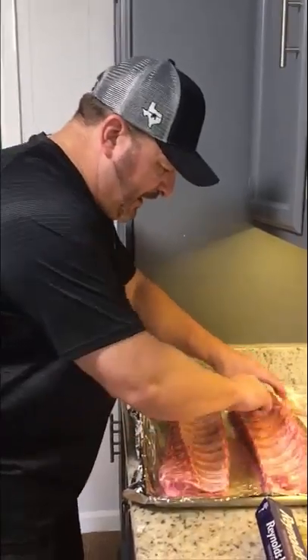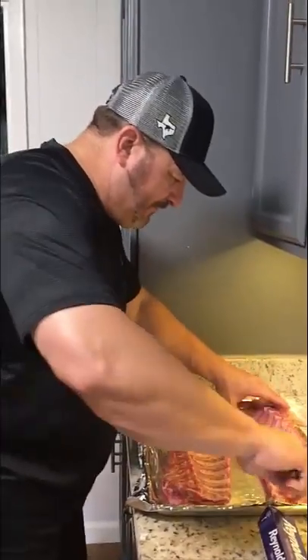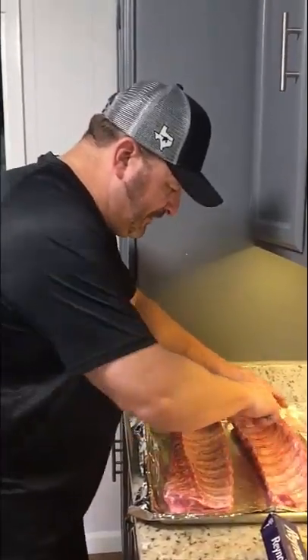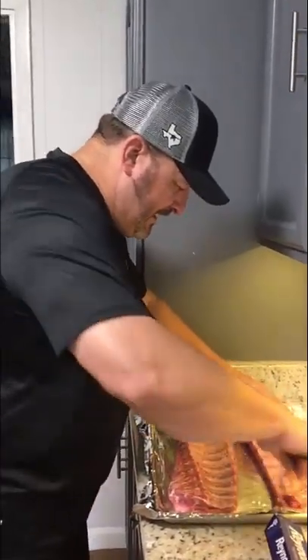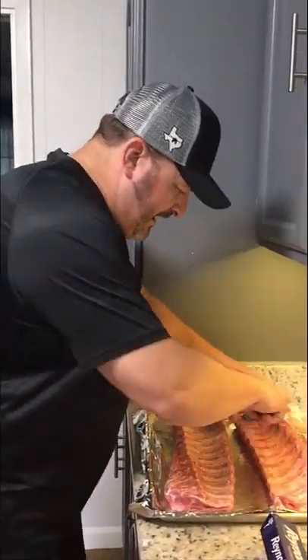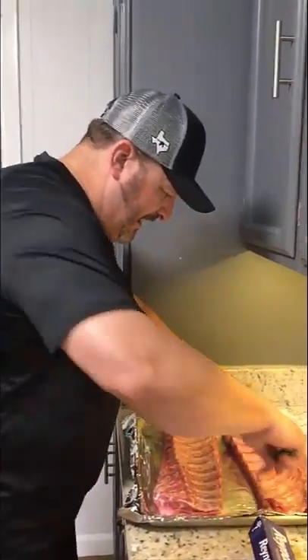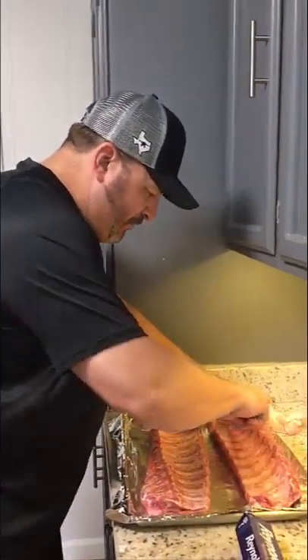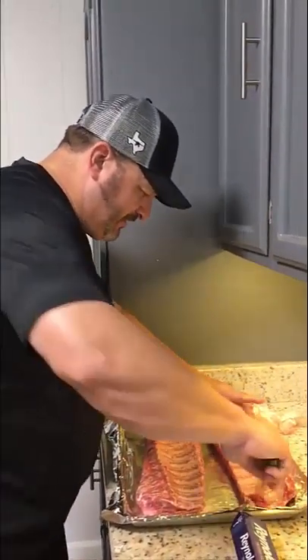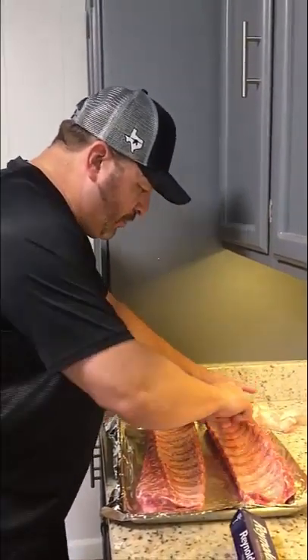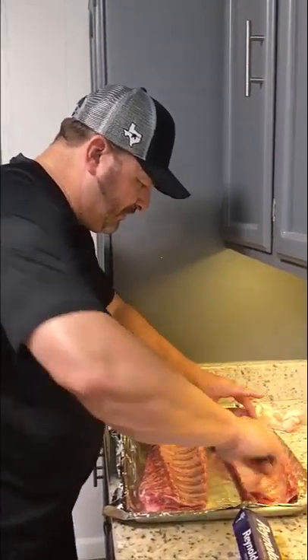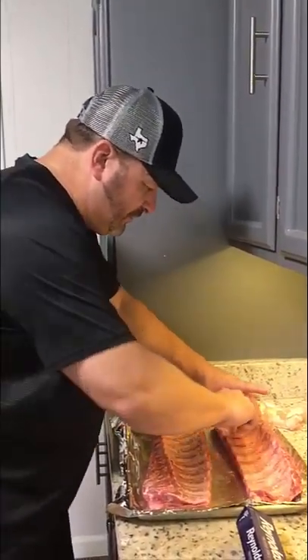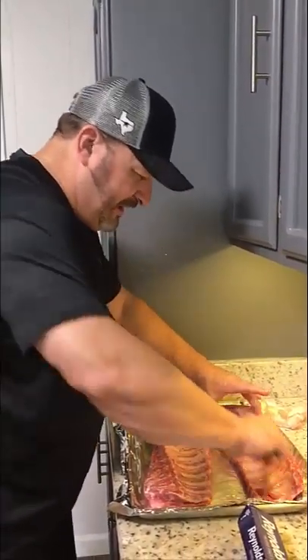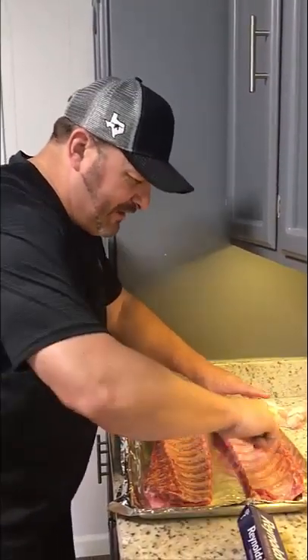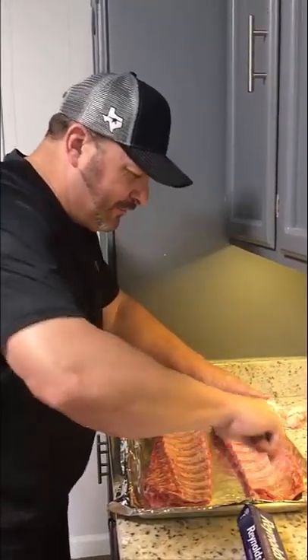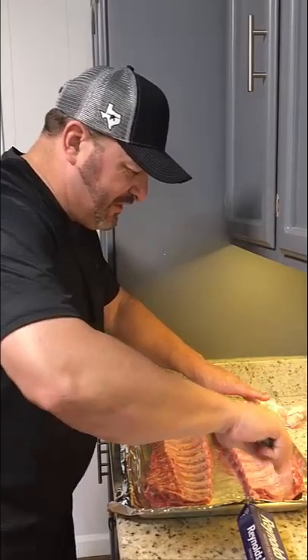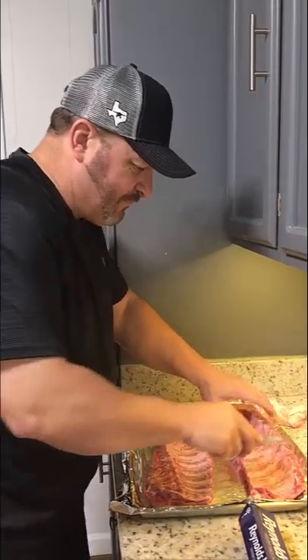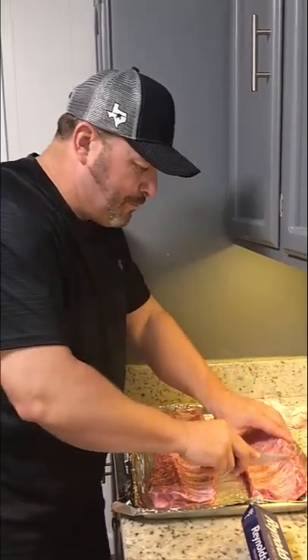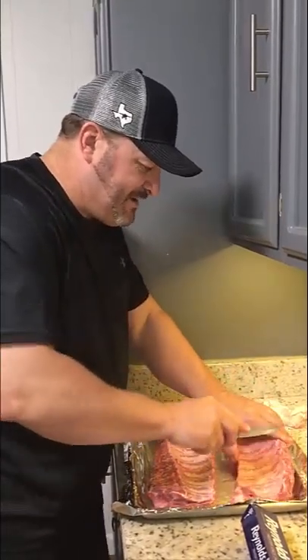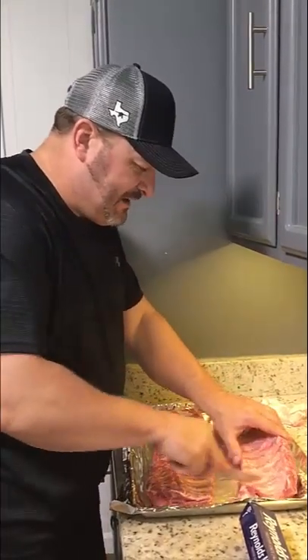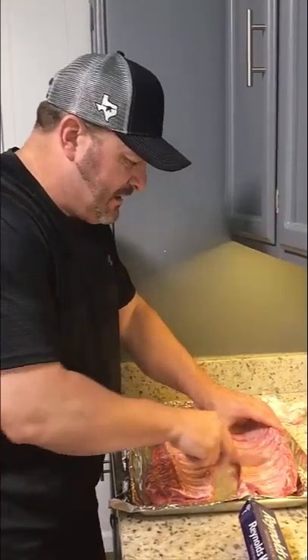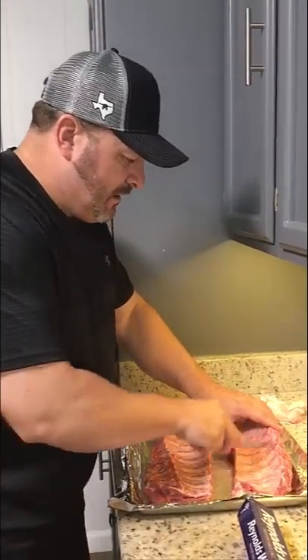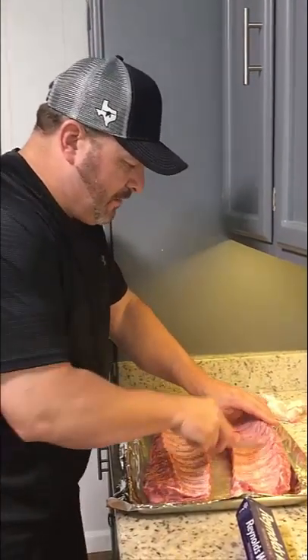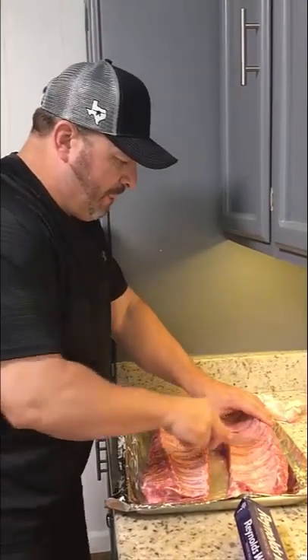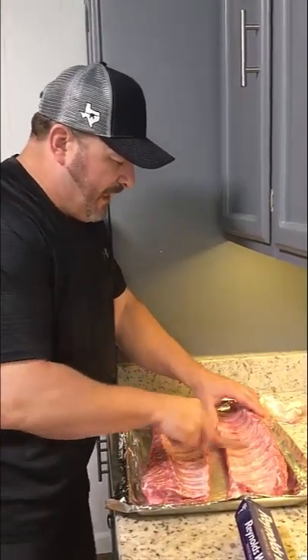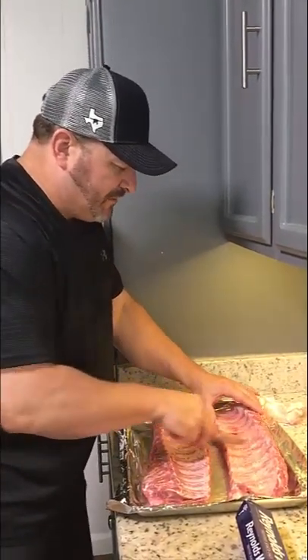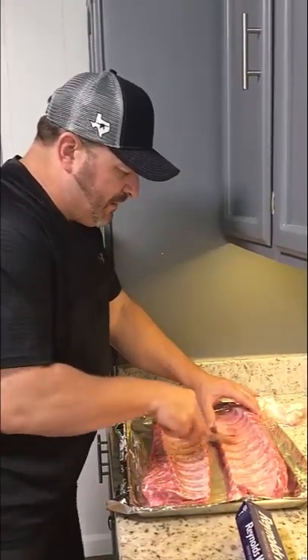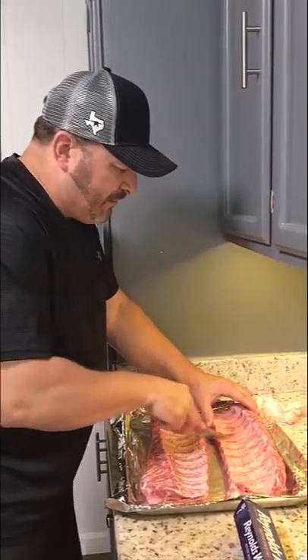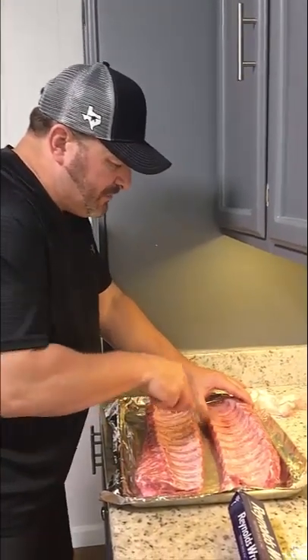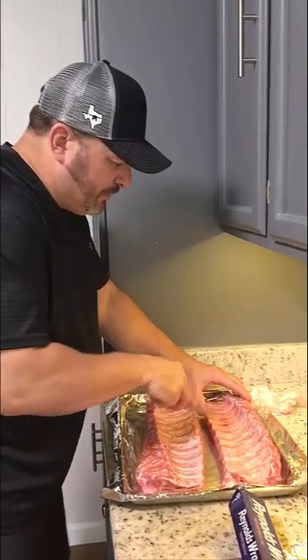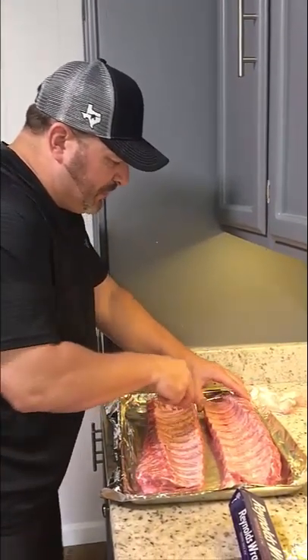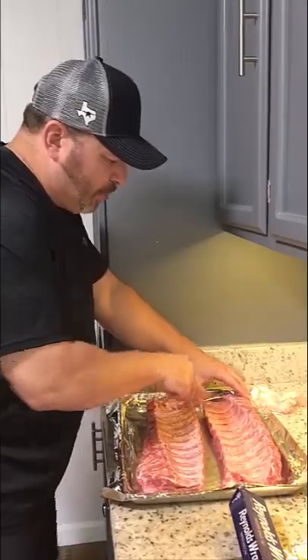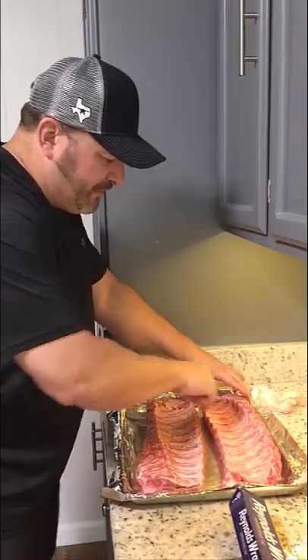What scoring the bottom does is it keeps that silver skin from binding and allows the ribs to become more tender.